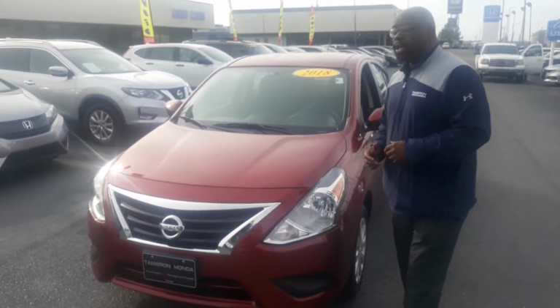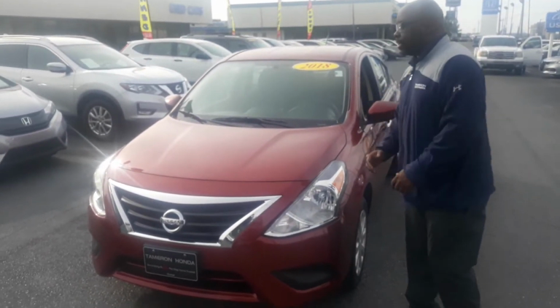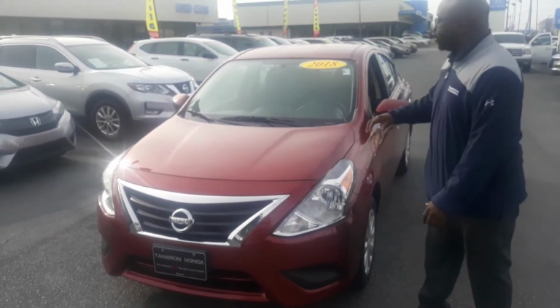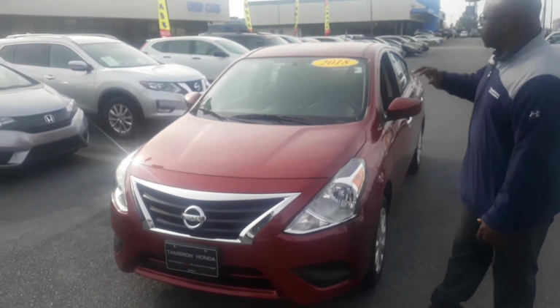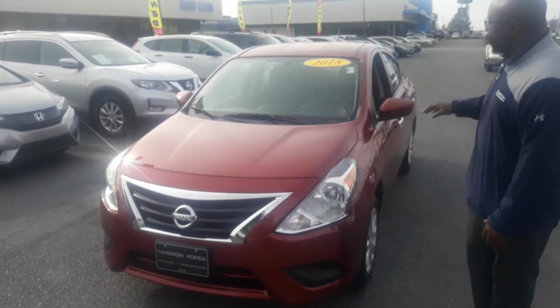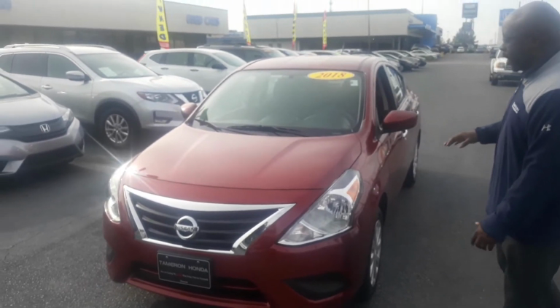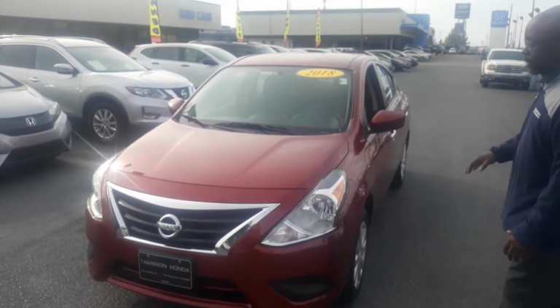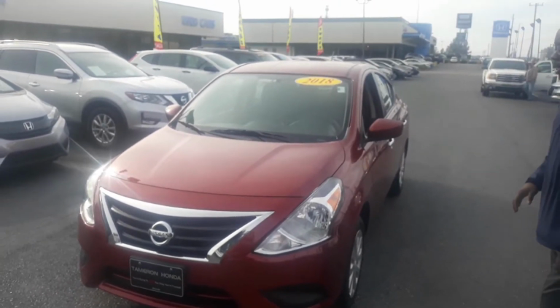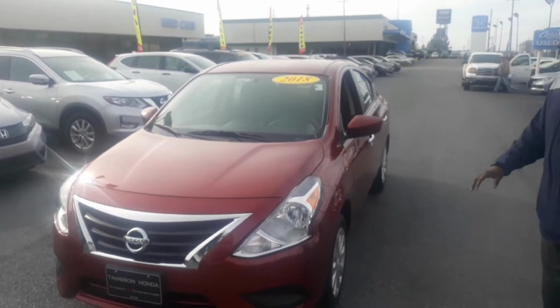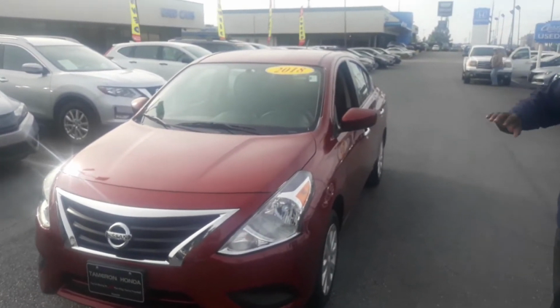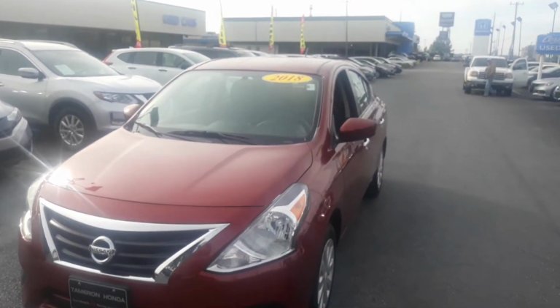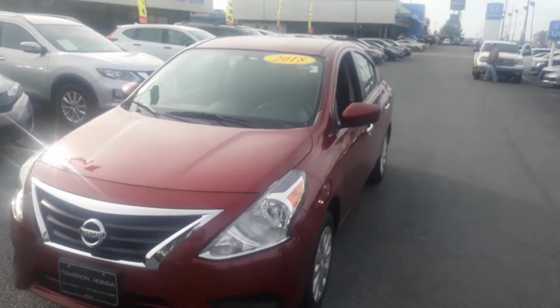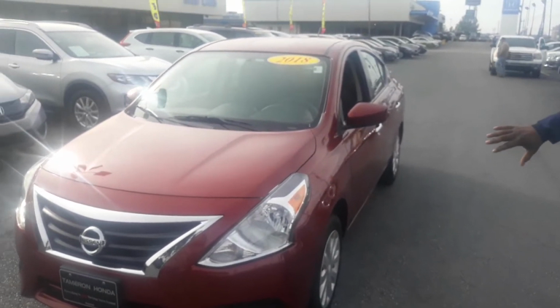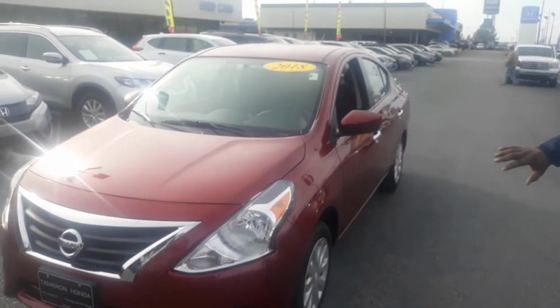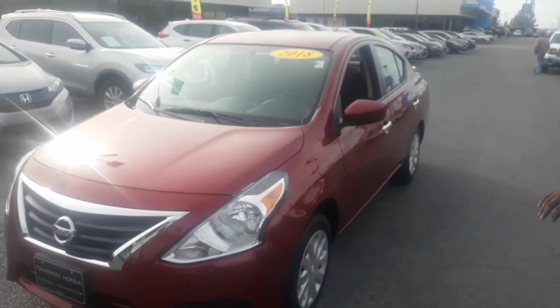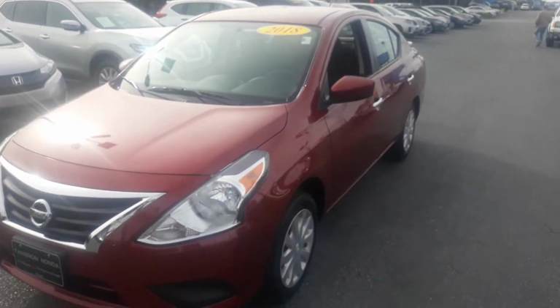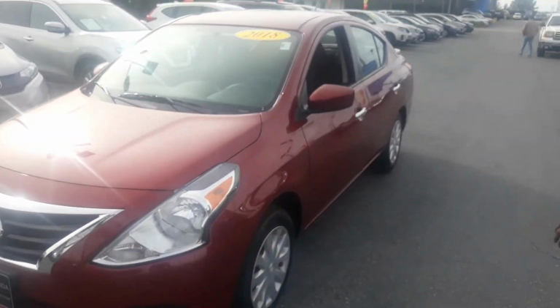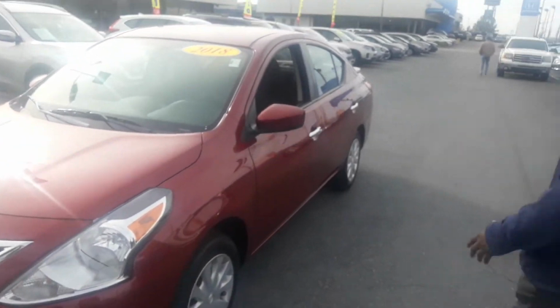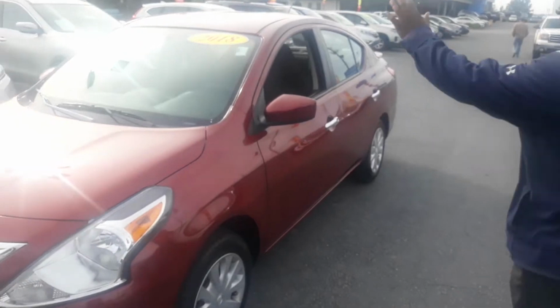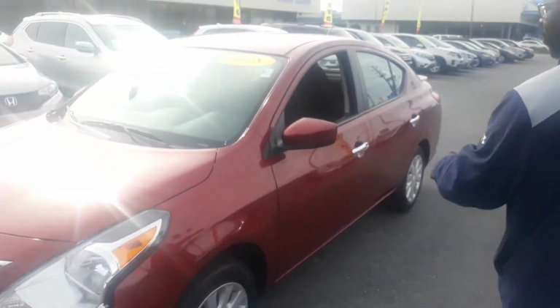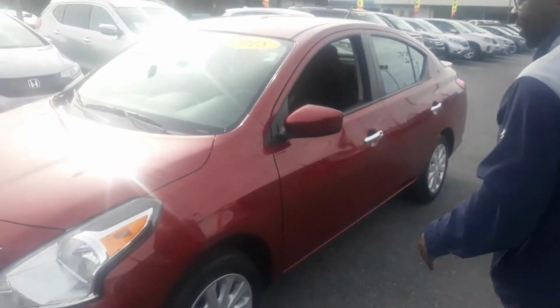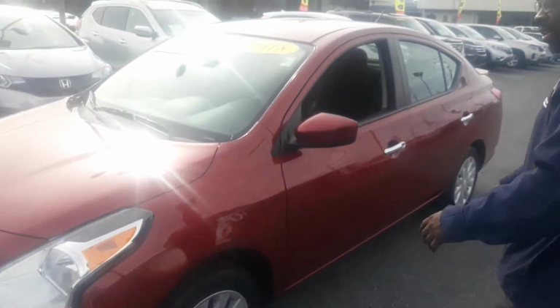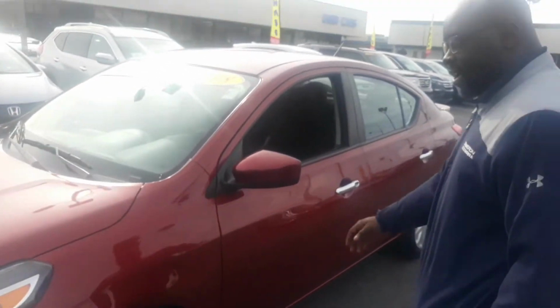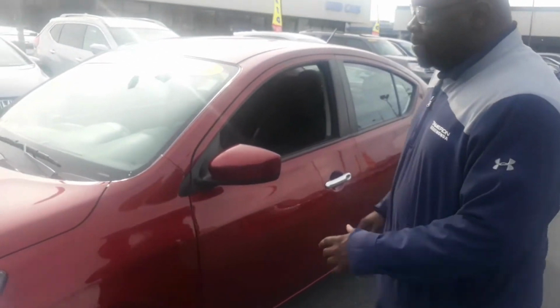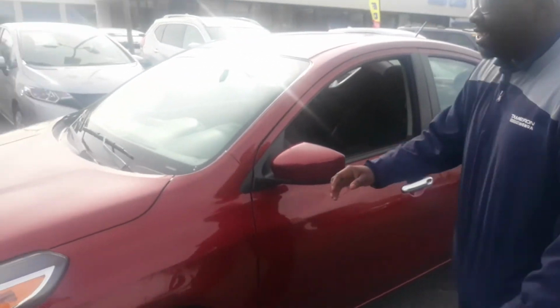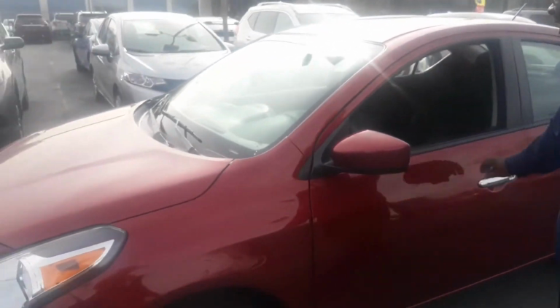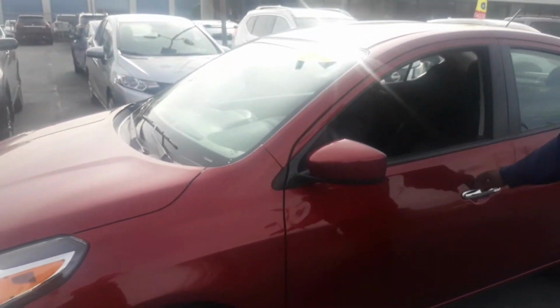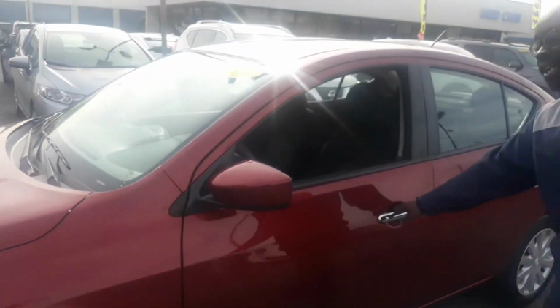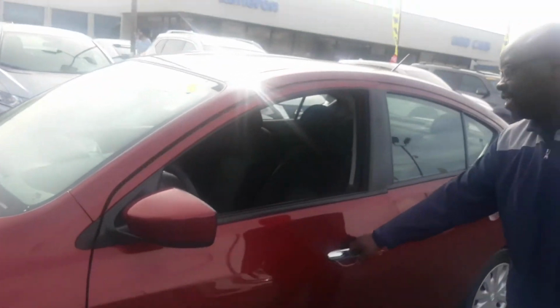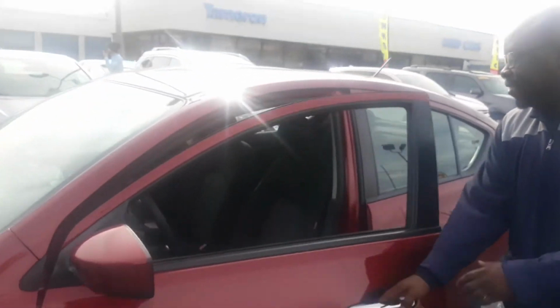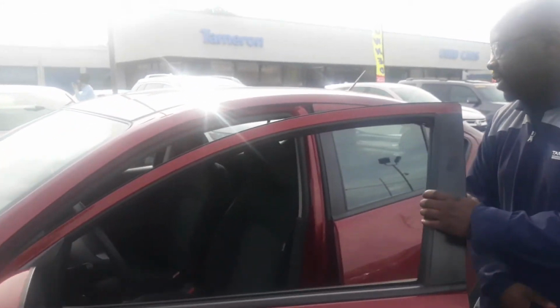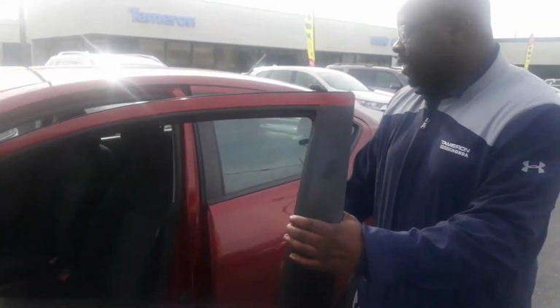Now it comes in this lovely red color. As you can see, you can get those nice halogen headlights here. Please note that 2018 sticker up there — it is a 2019. If you take a look on the inside,